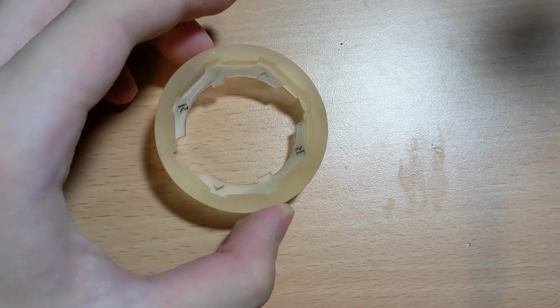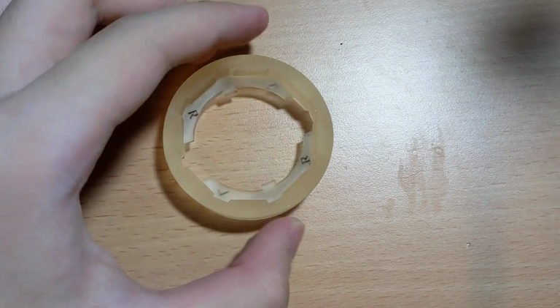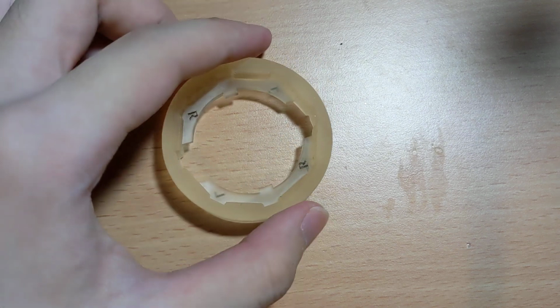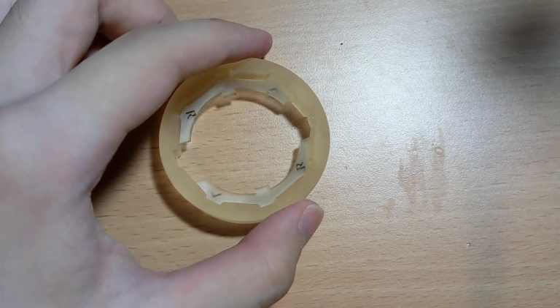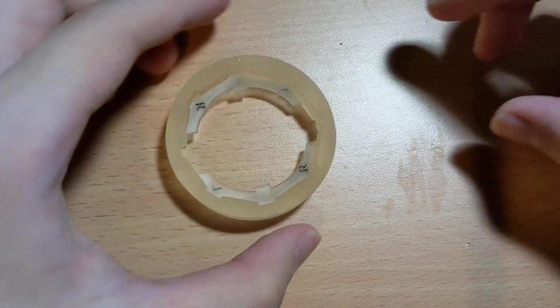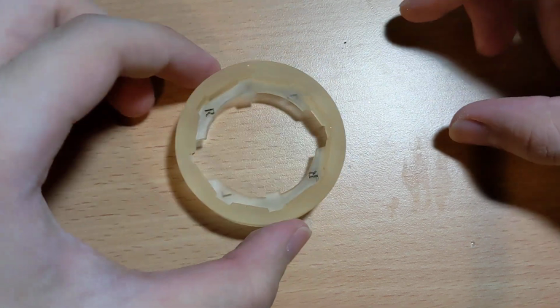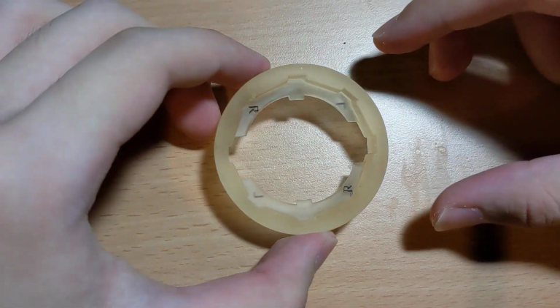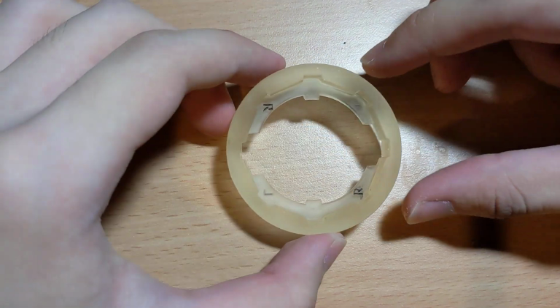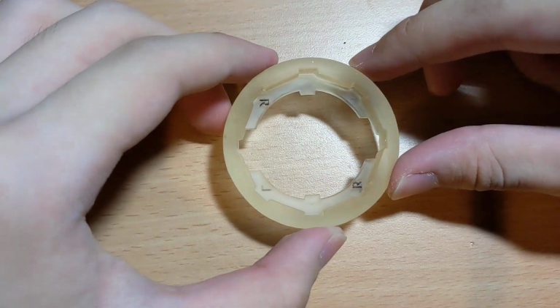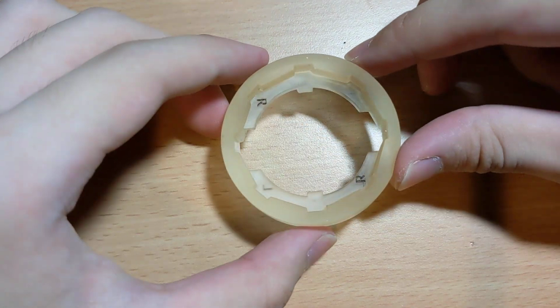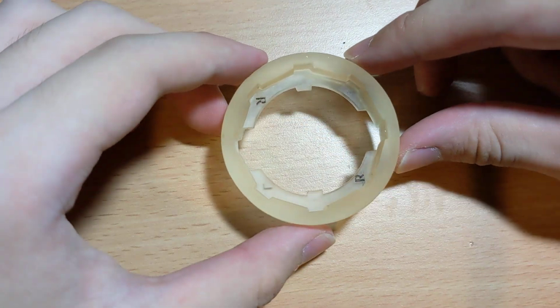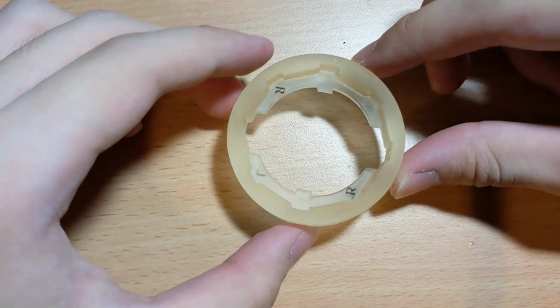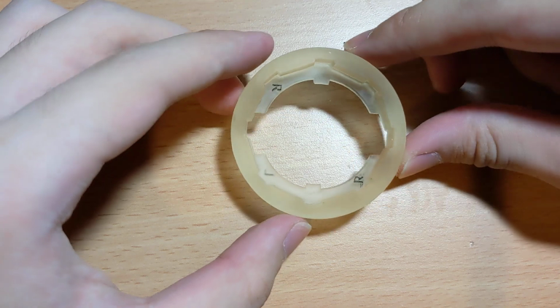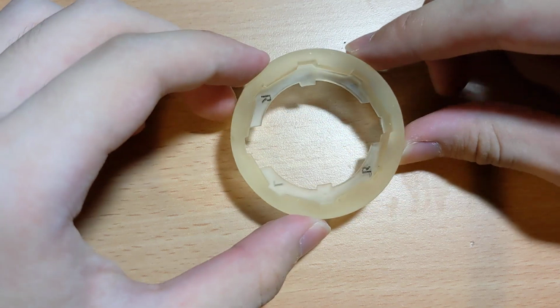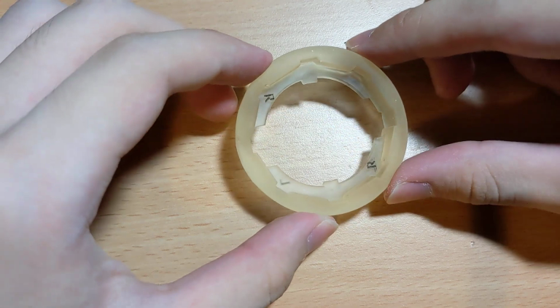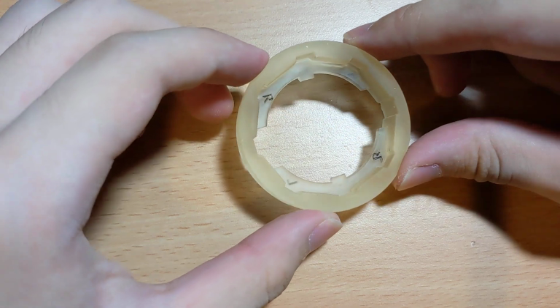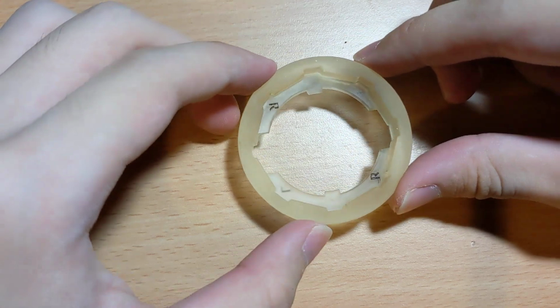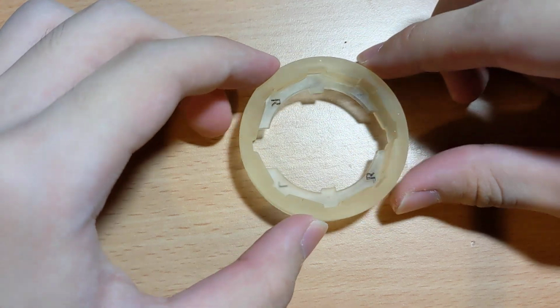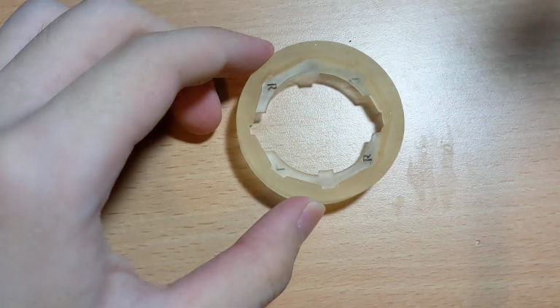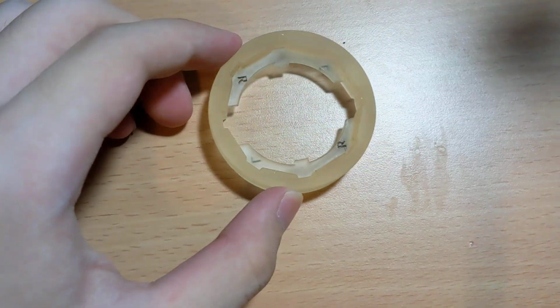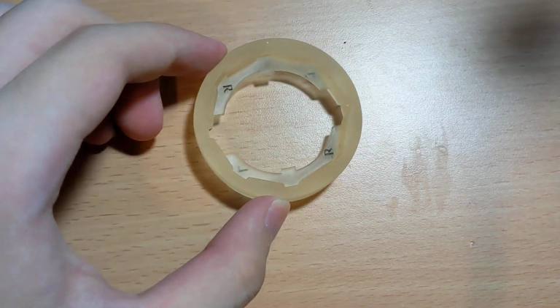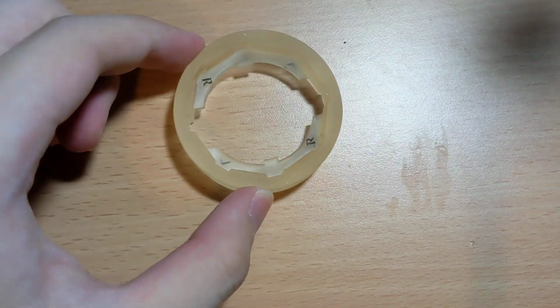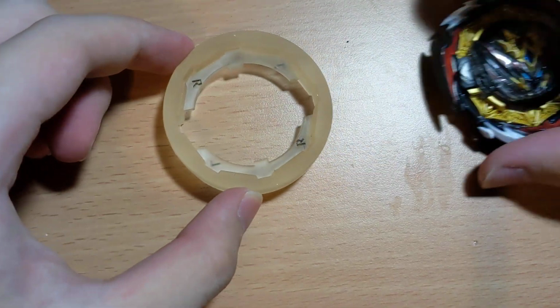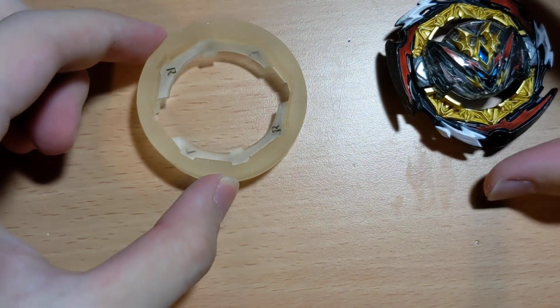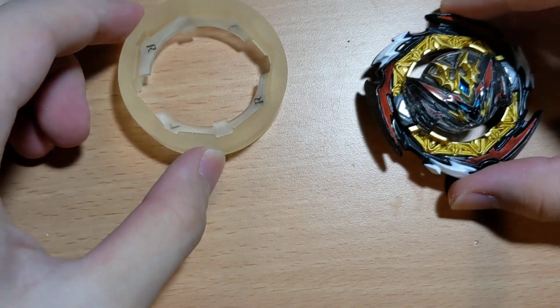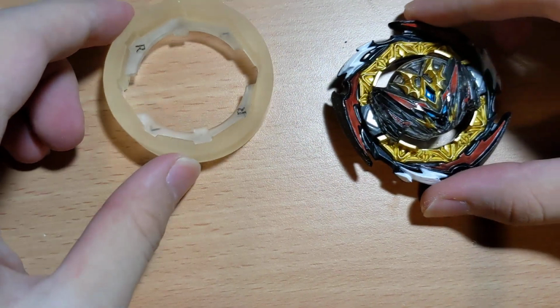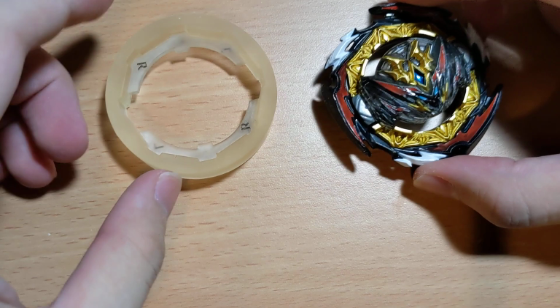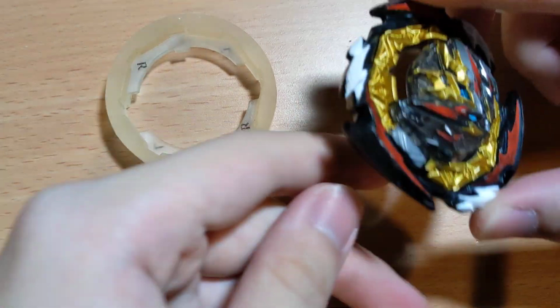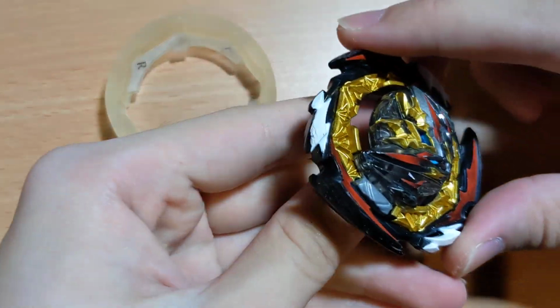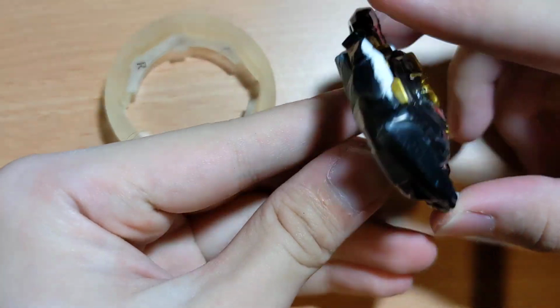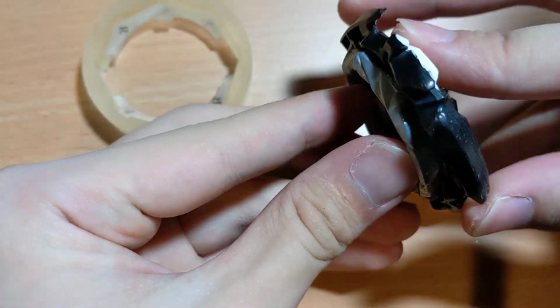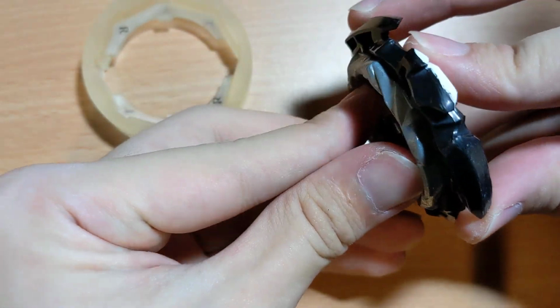Alright, so this is a 3D printed Bebeb verse DB layer that I designed. Here is Dynamite Belial to show that they are compatible.